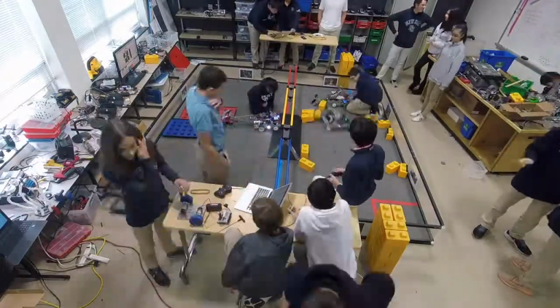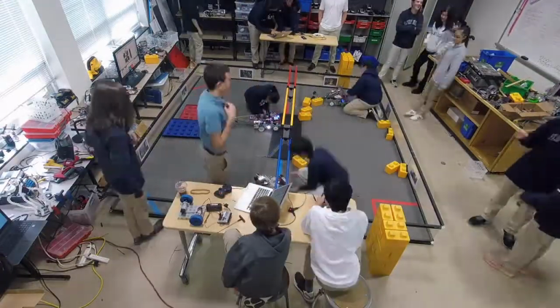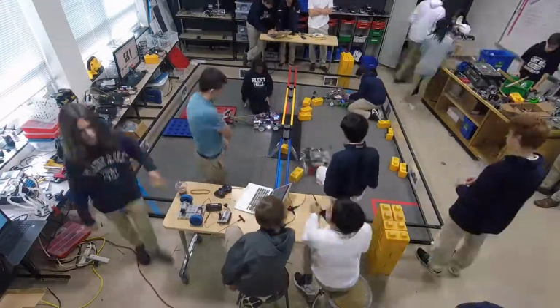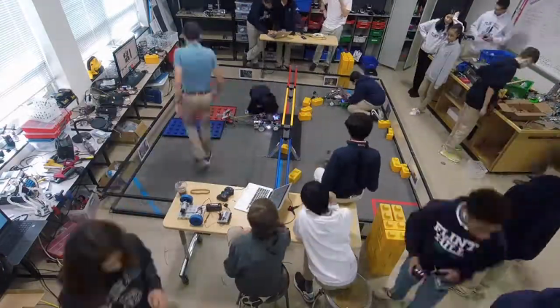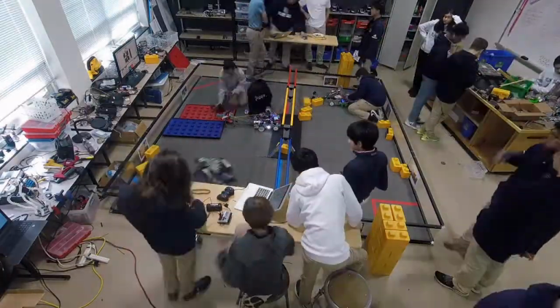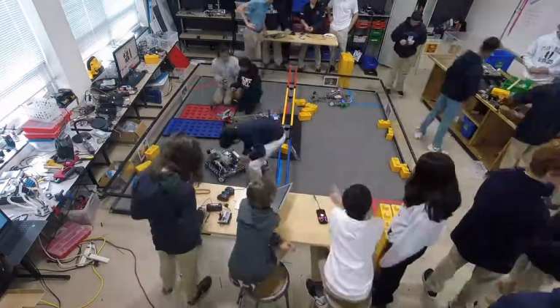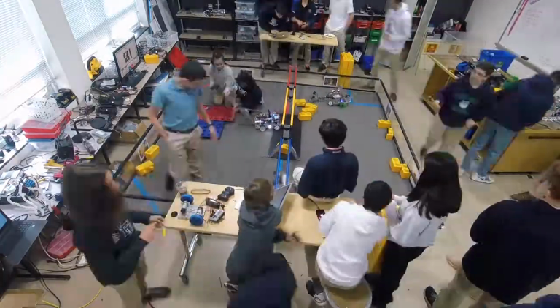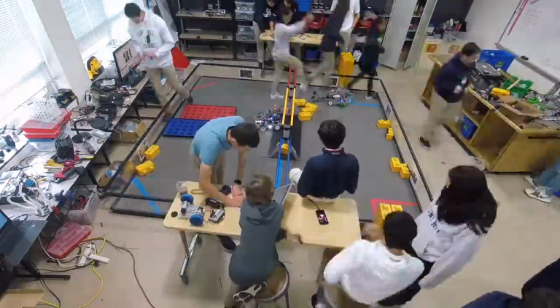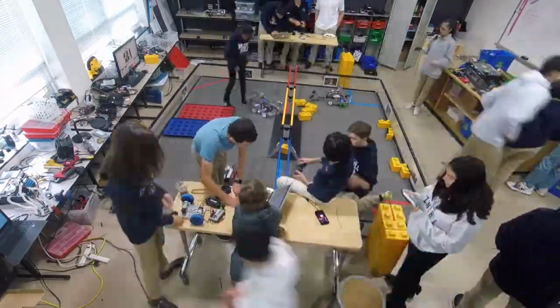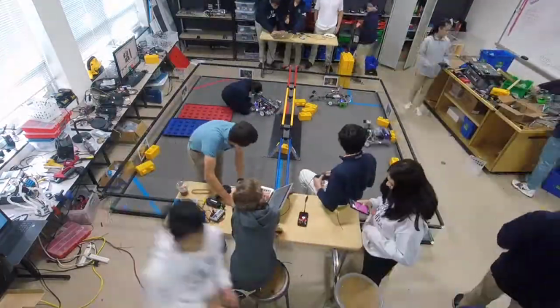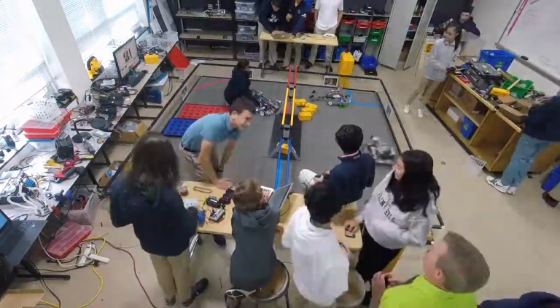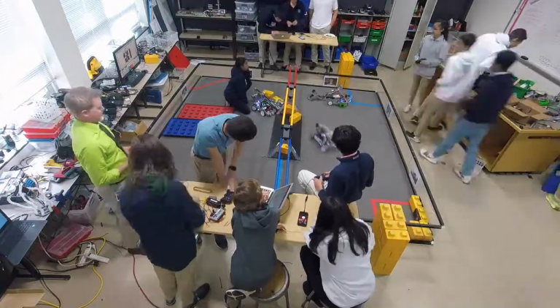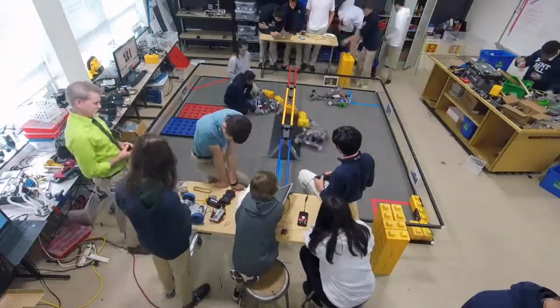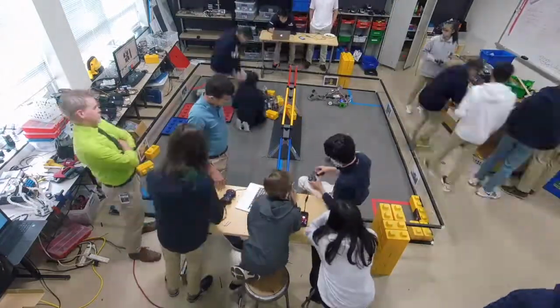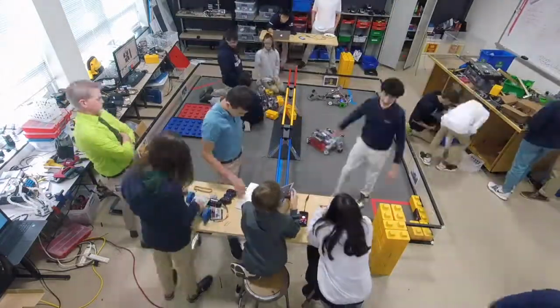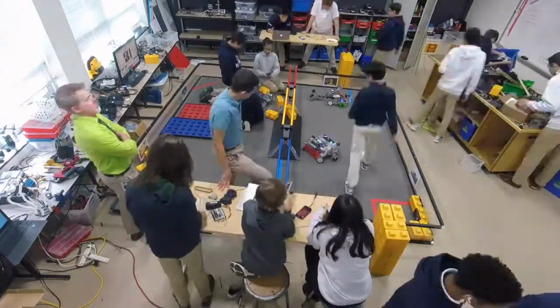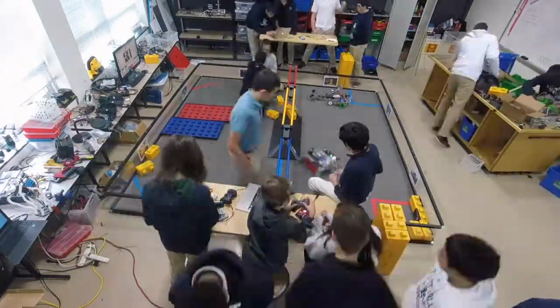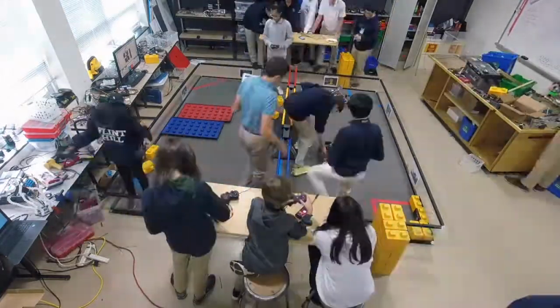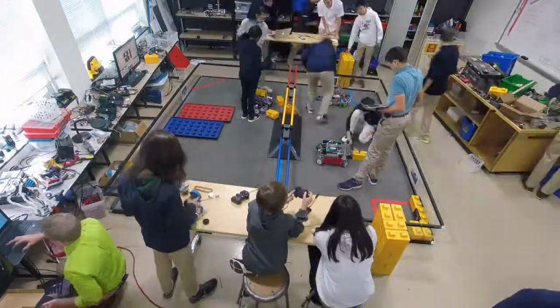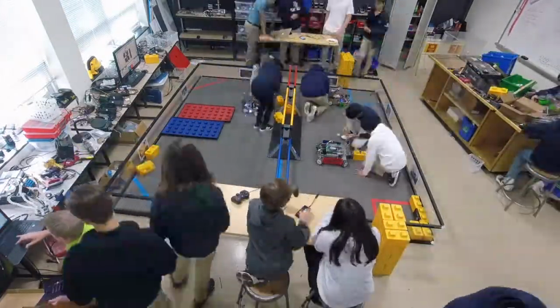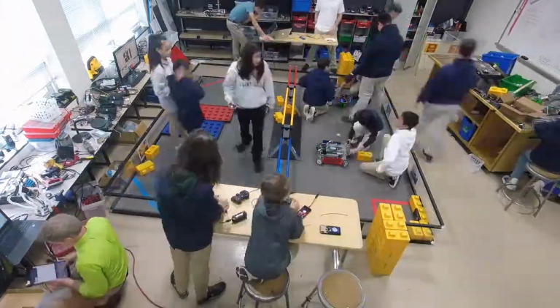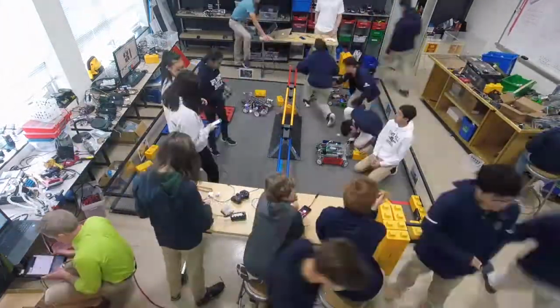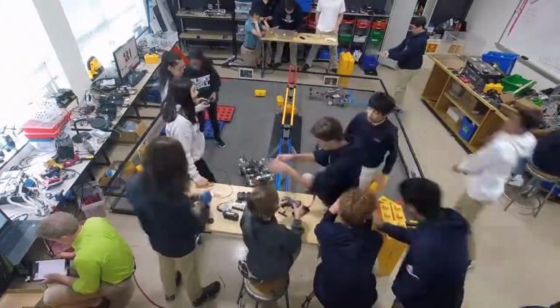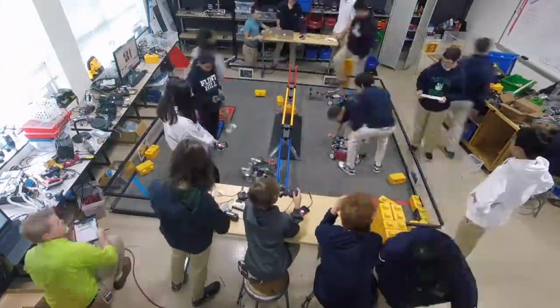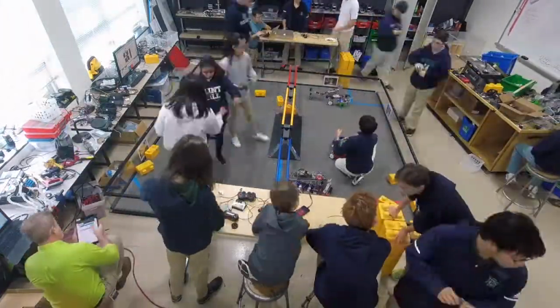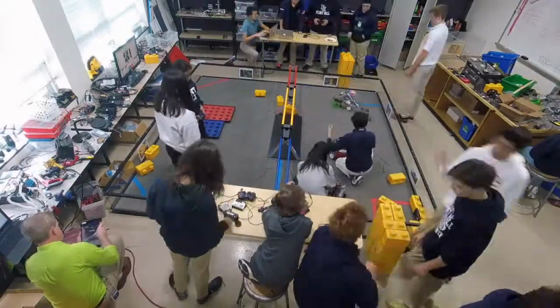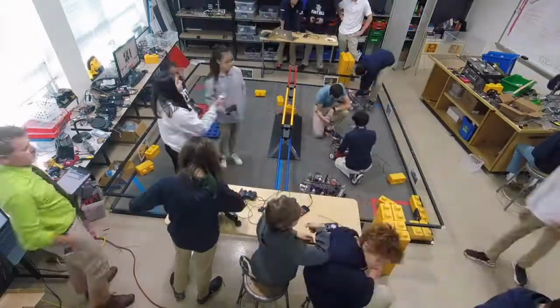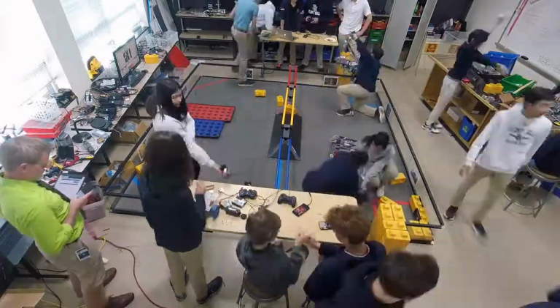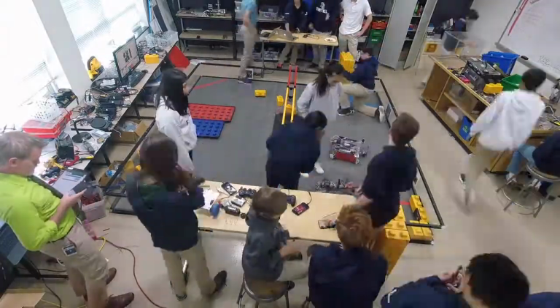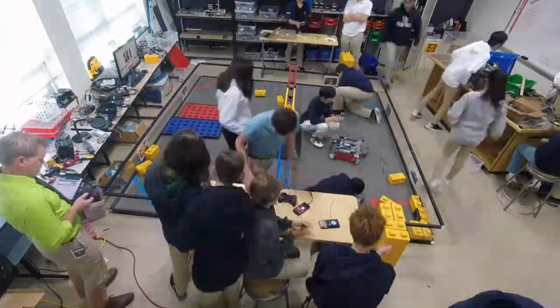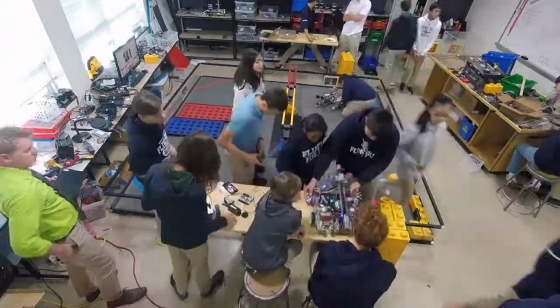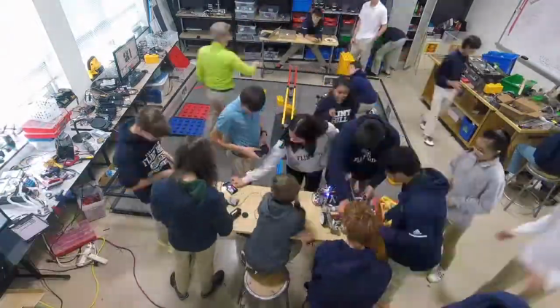The Robotics 1 course is the first full-year course in the robotics series. During the first semester, students work in small teams as they learn the basics of design, building, and programming a robot.